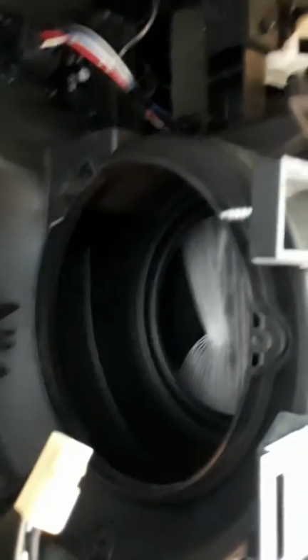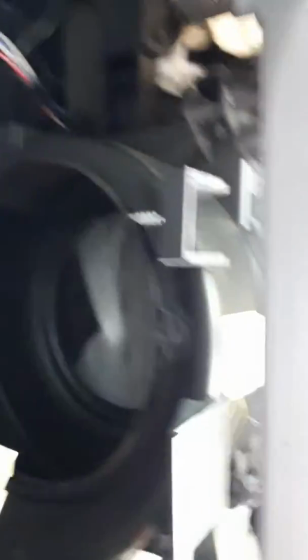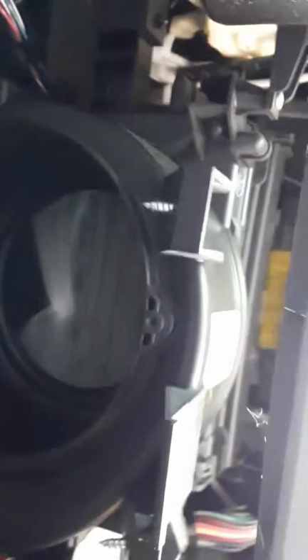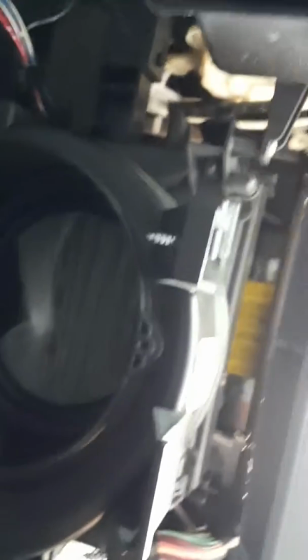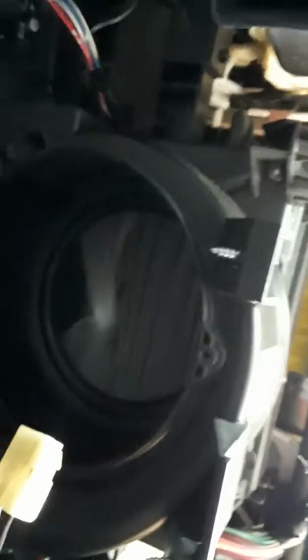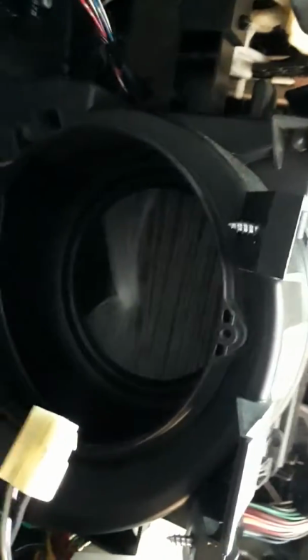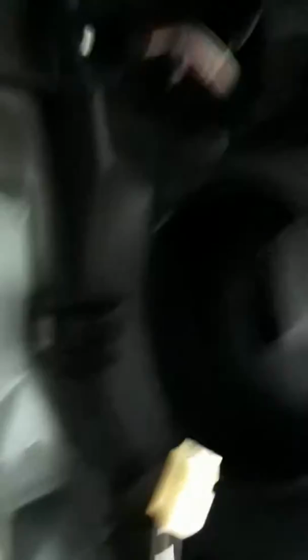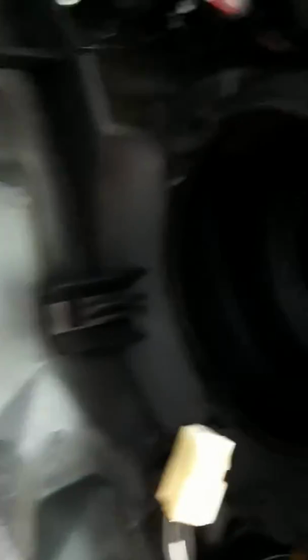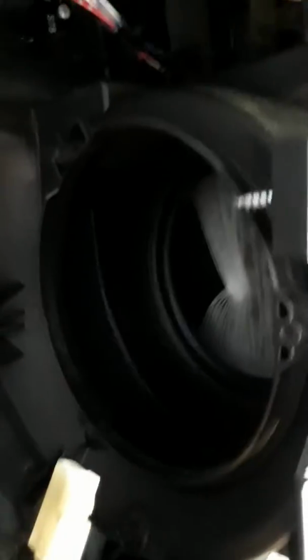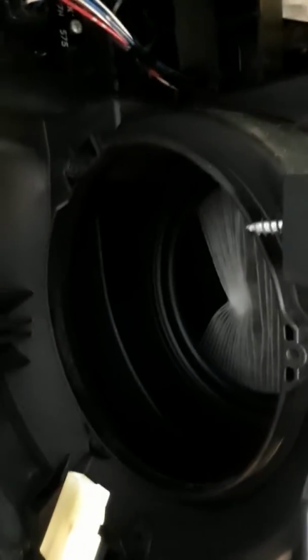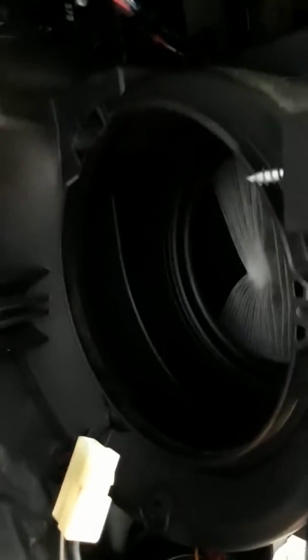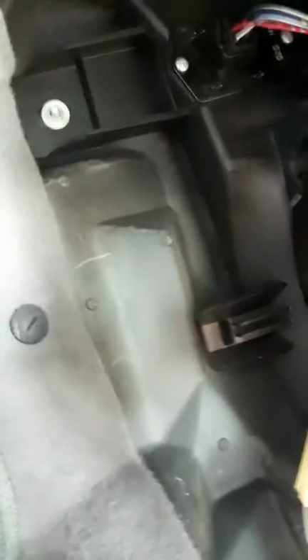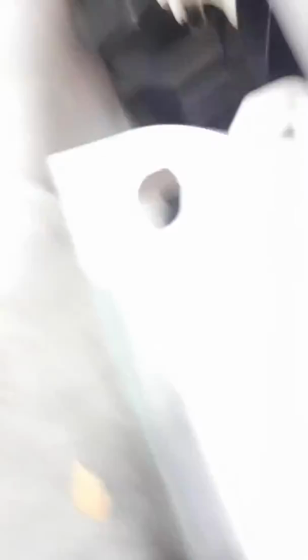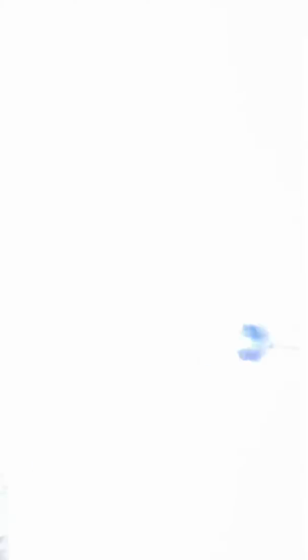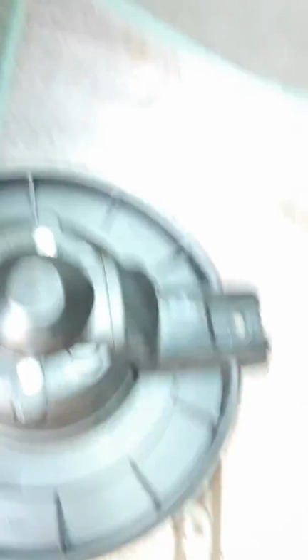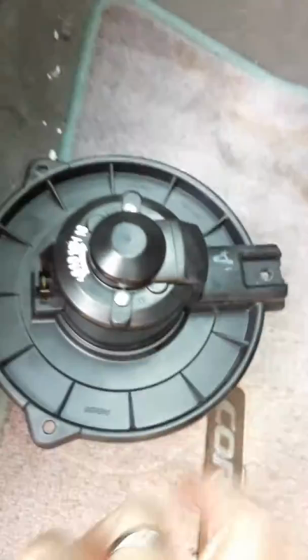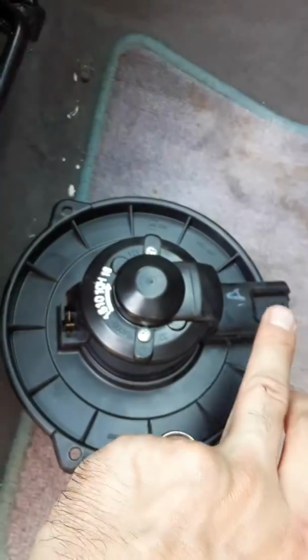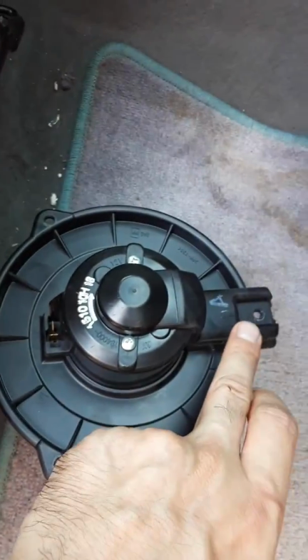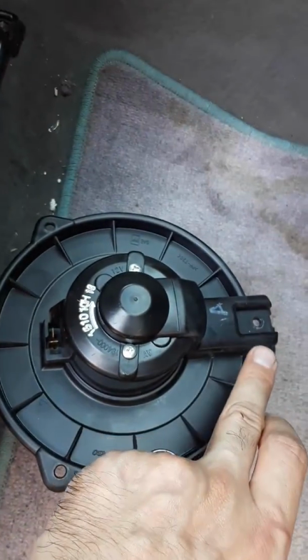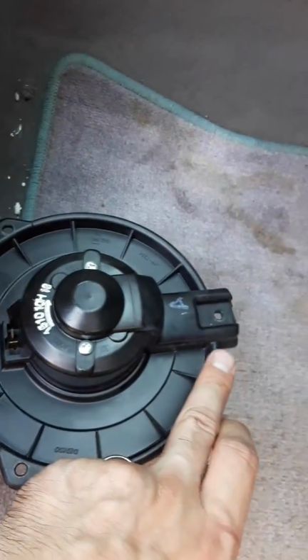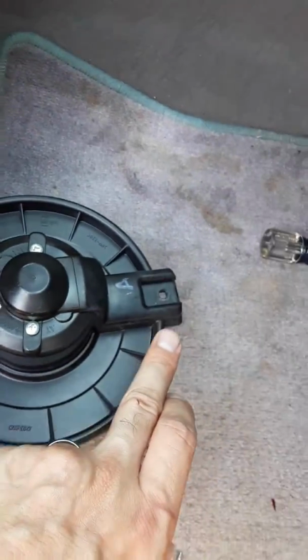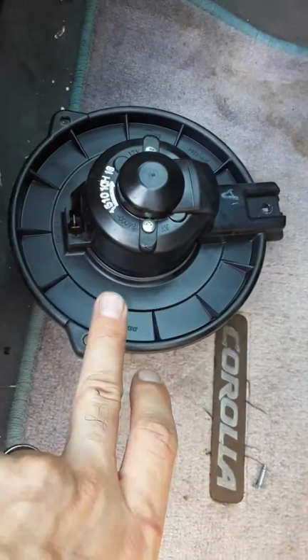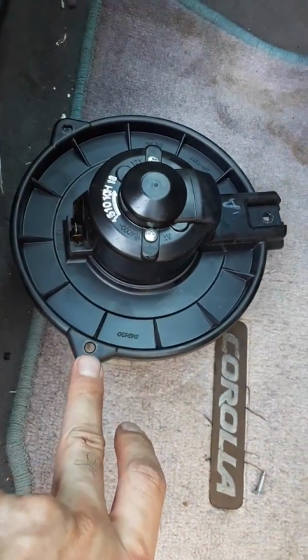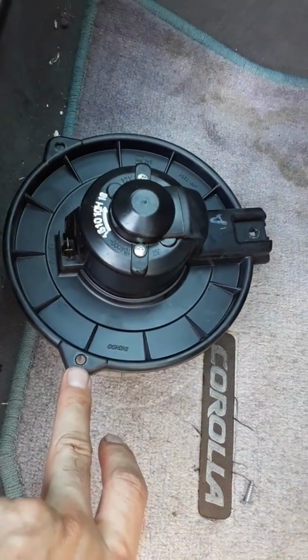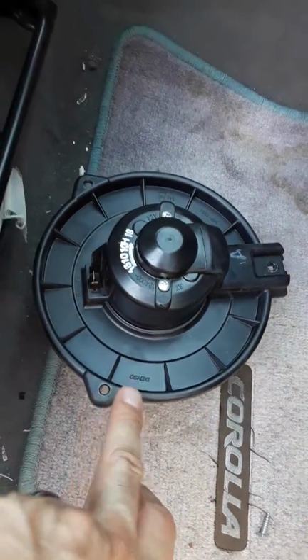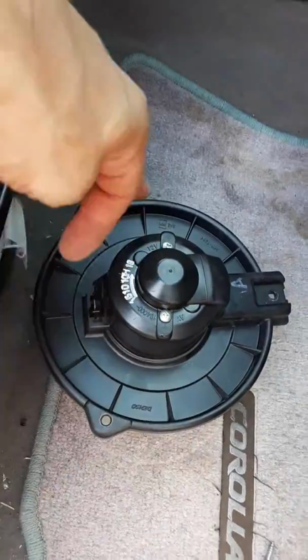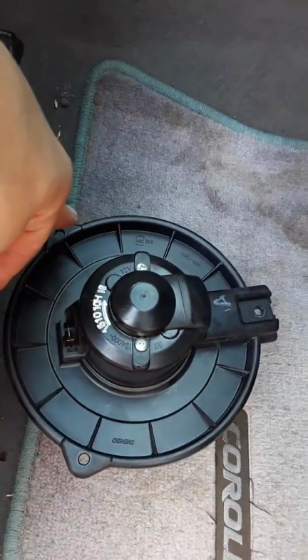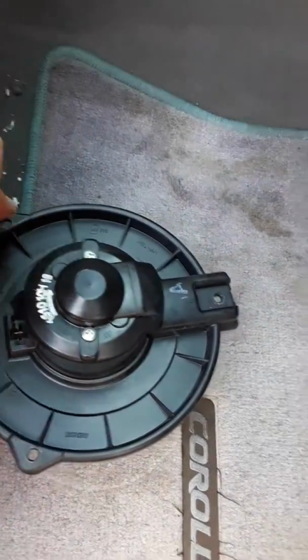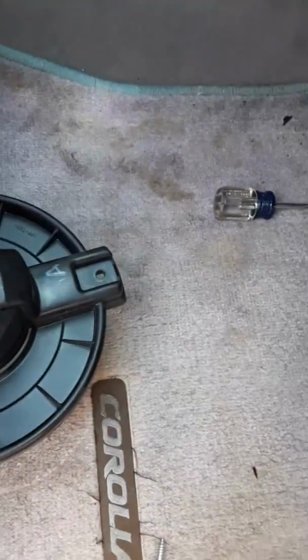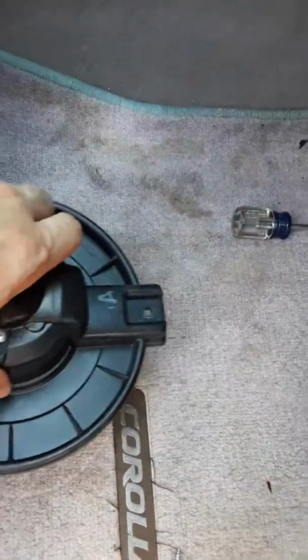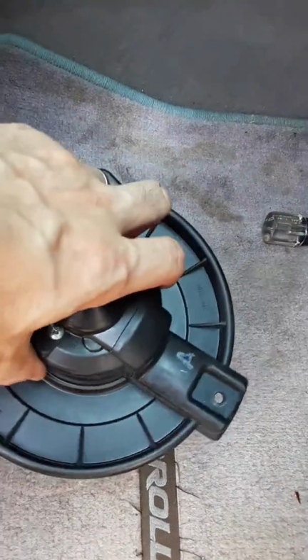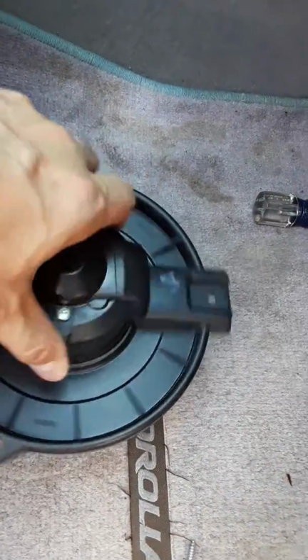There's a dirty filter in place — I should probably go ahead and replace that too. But the blower is held in place with three T25 Torx nuts. Loosen those three and it will fall right out.